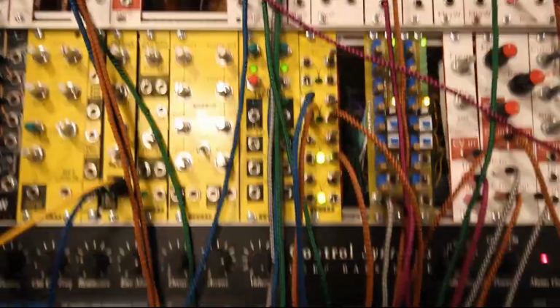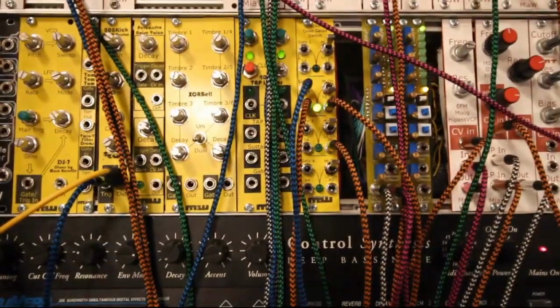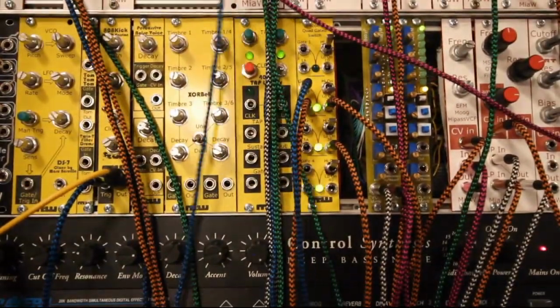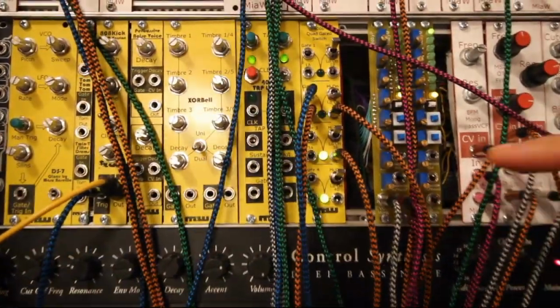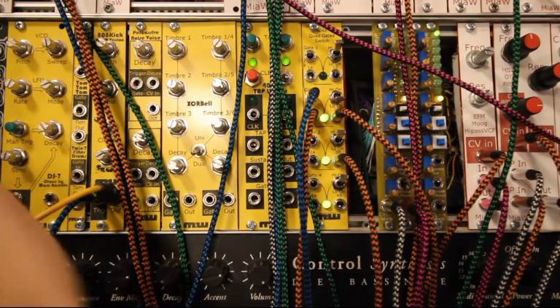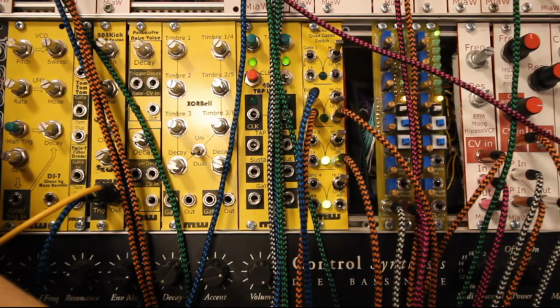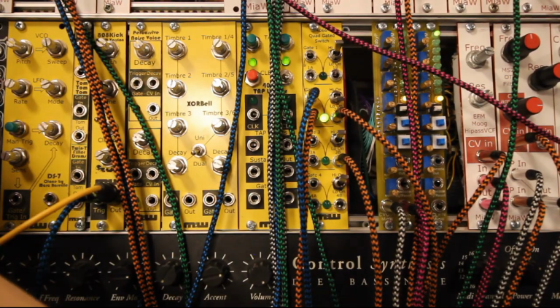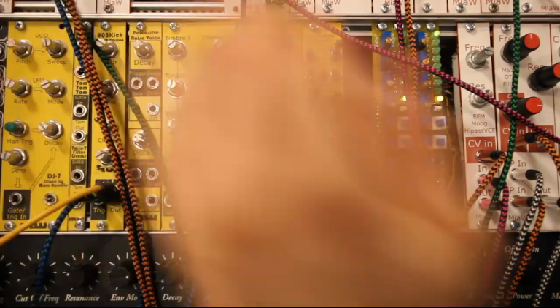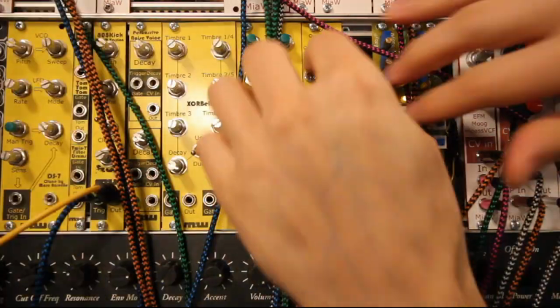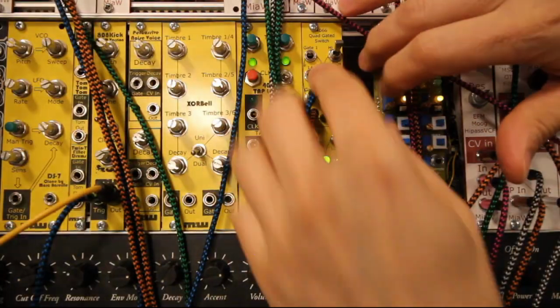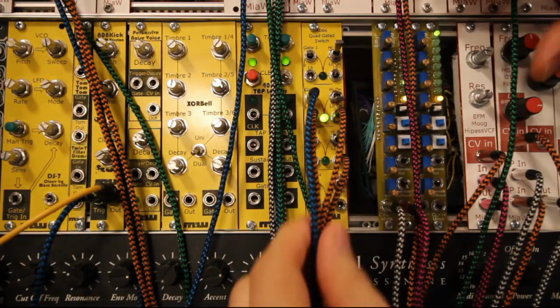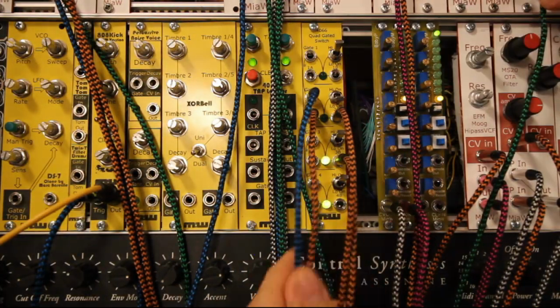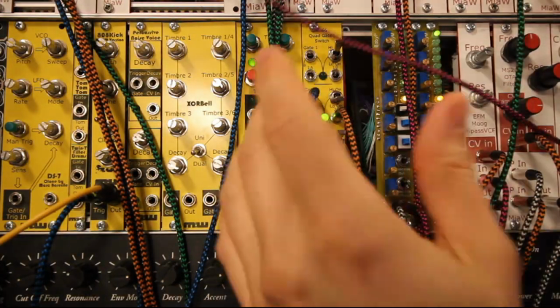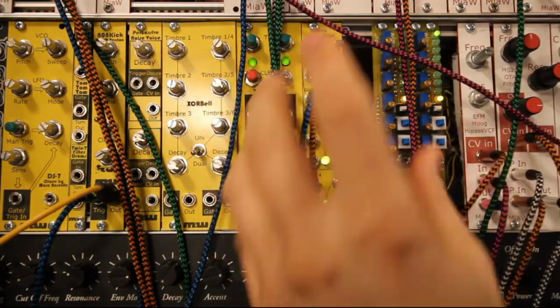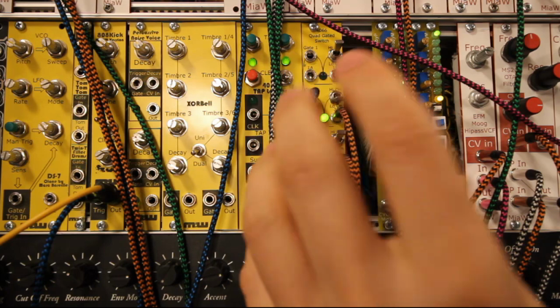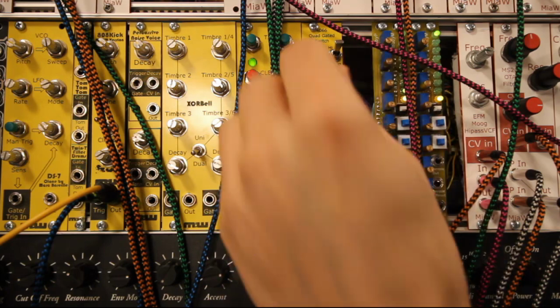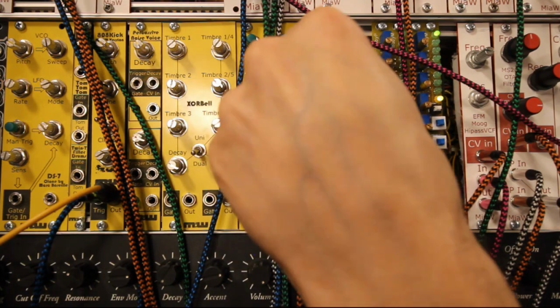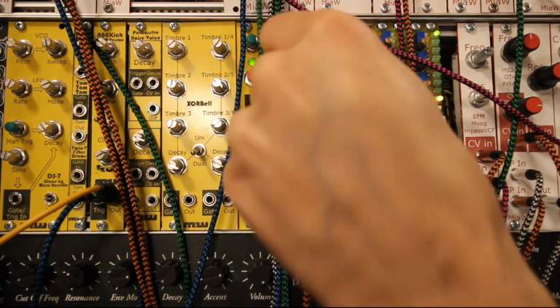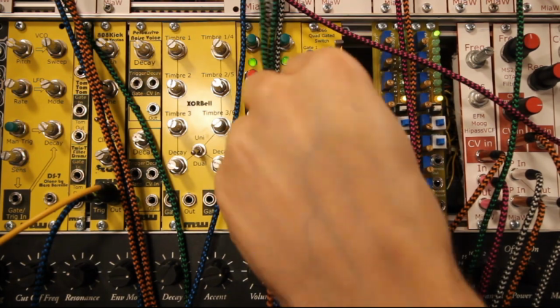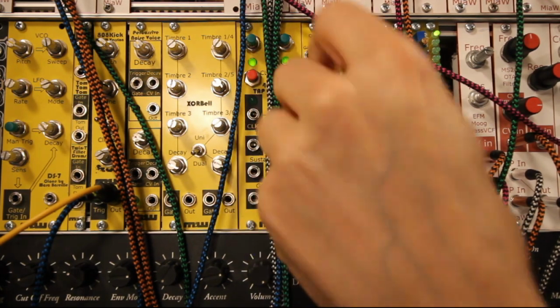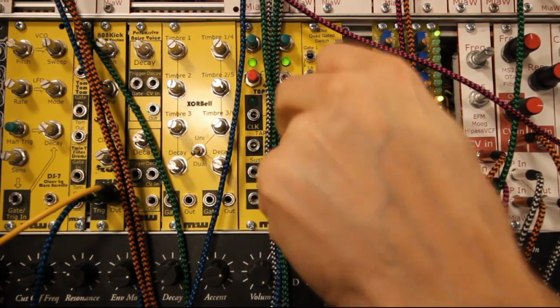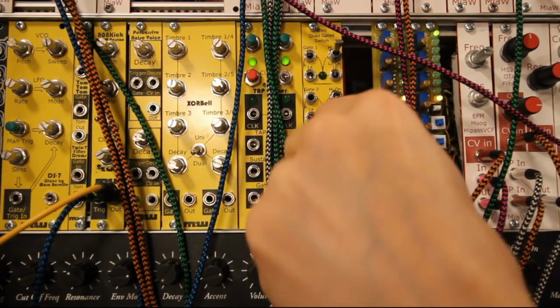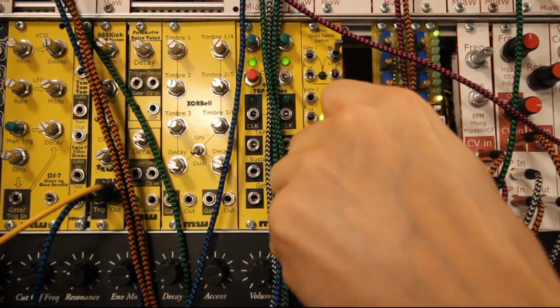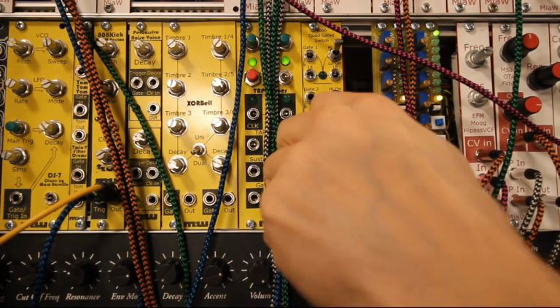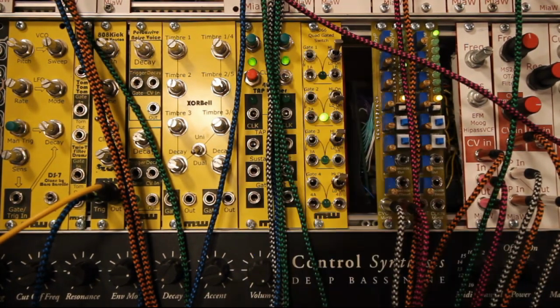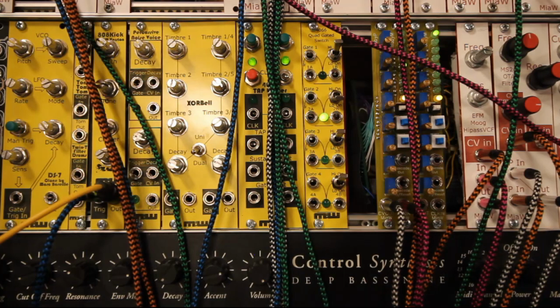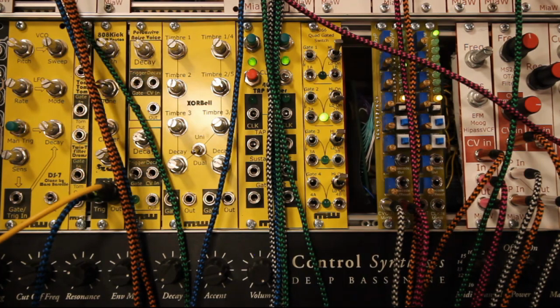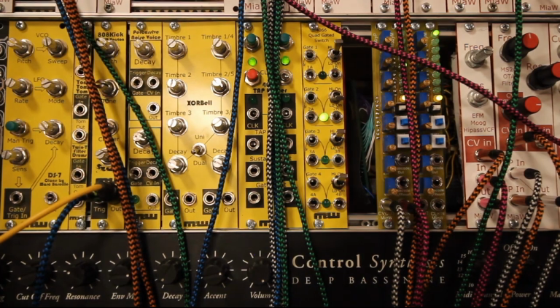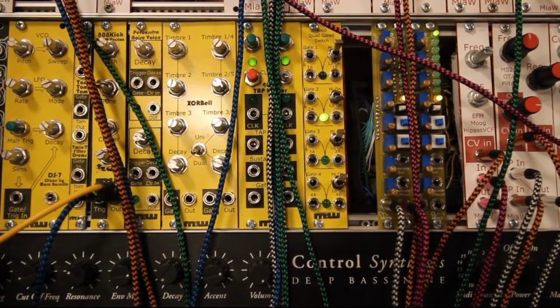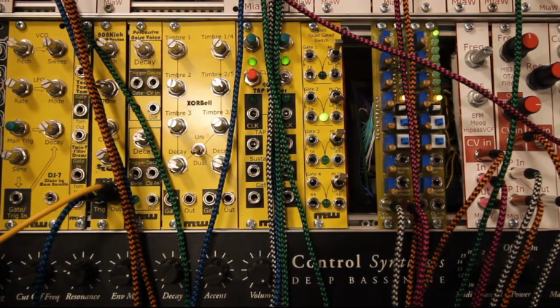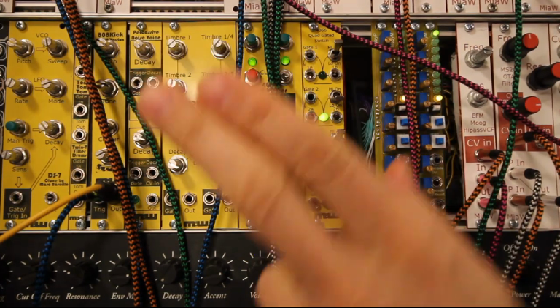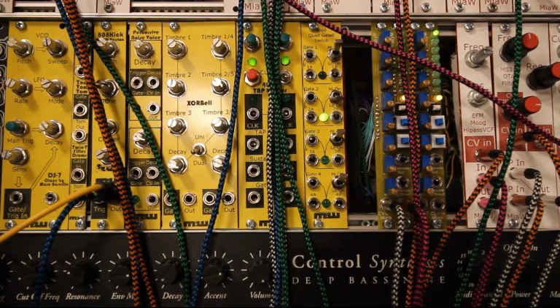So anyway, I hope that this did explain a bit more how the quad gated switch works and what you can do with it. Thanks for watching, bye!